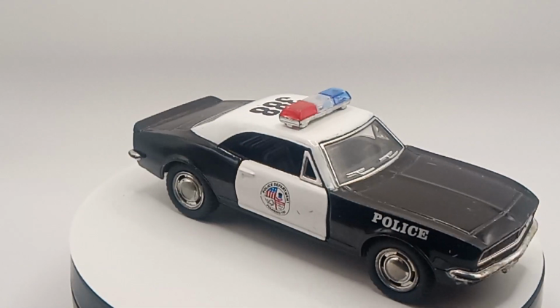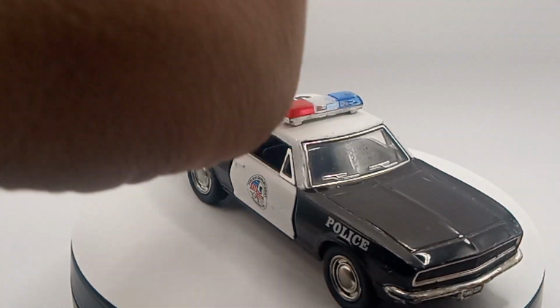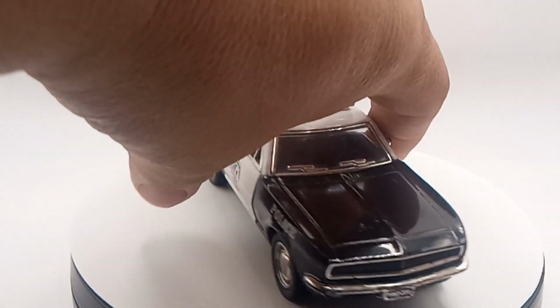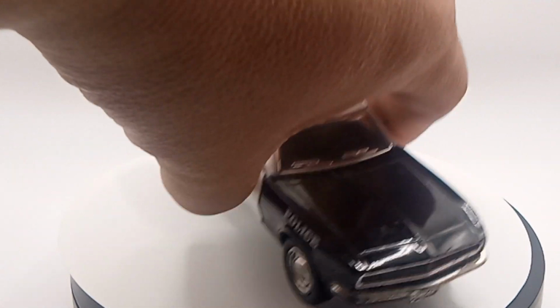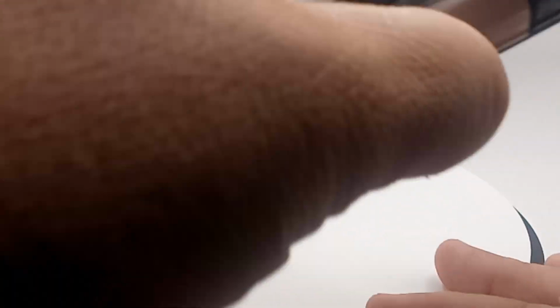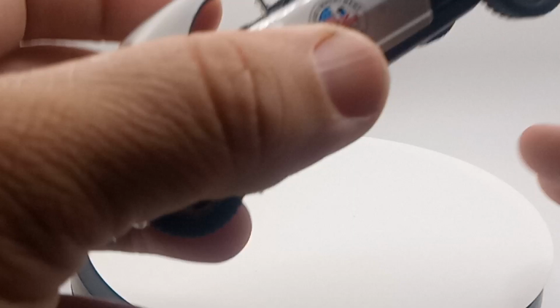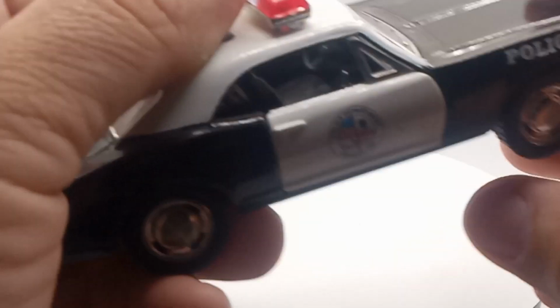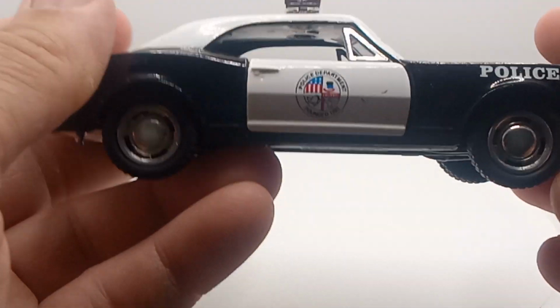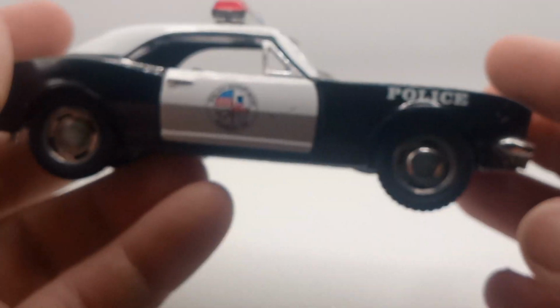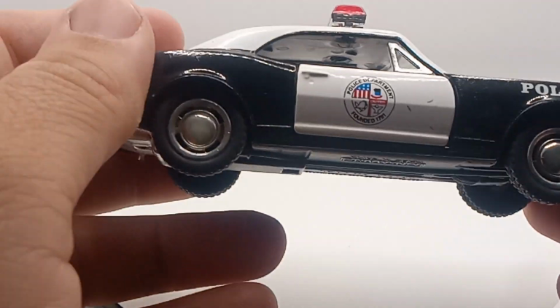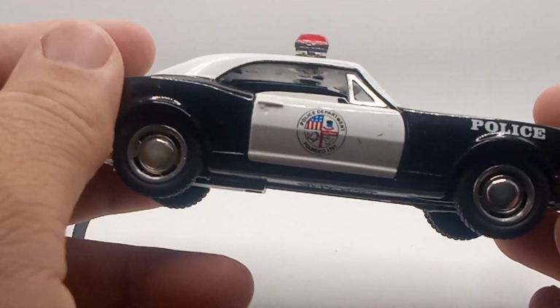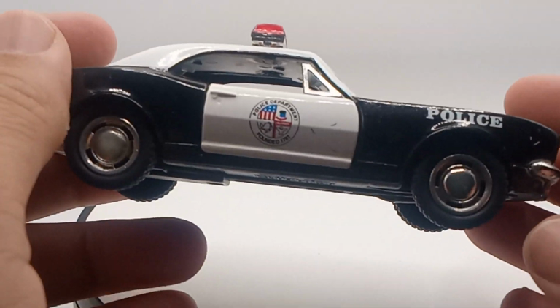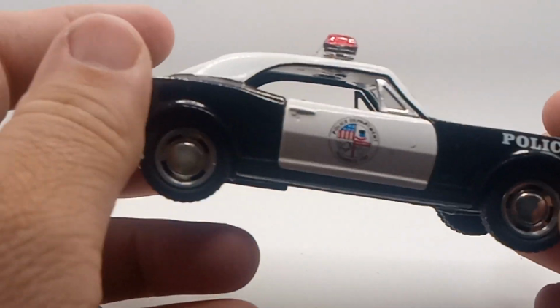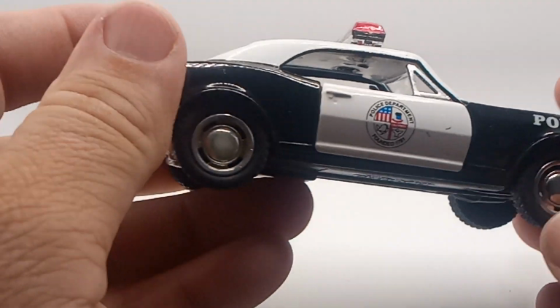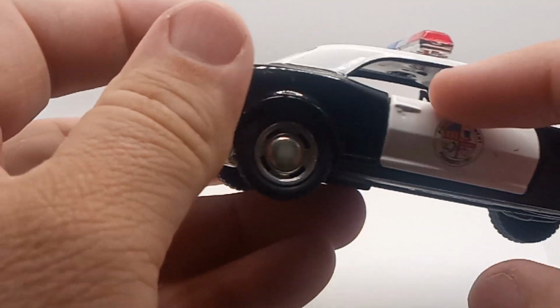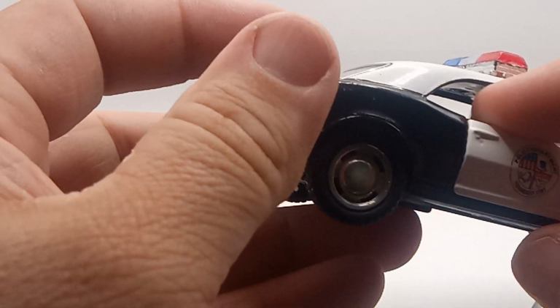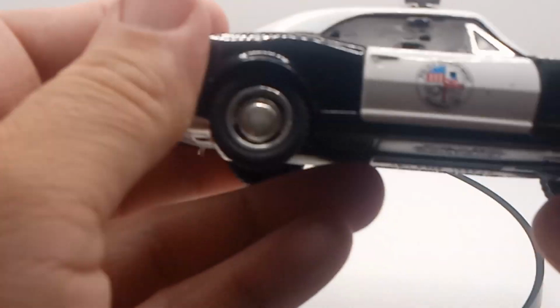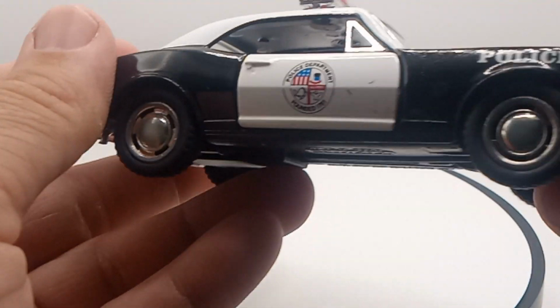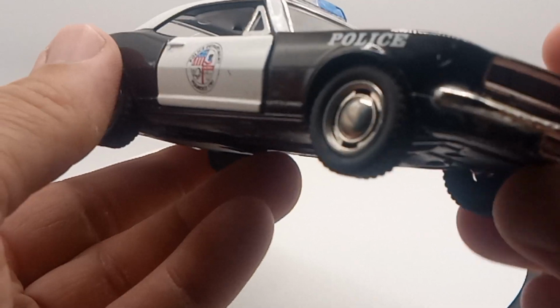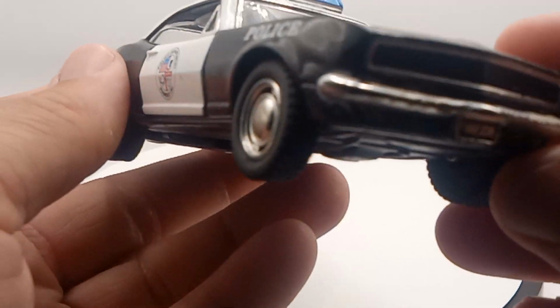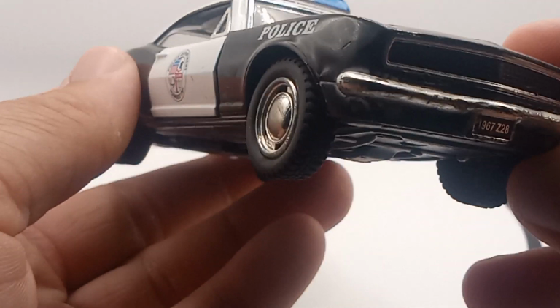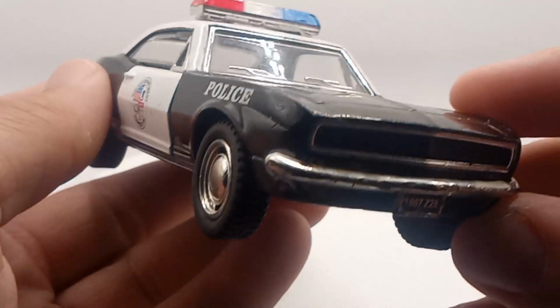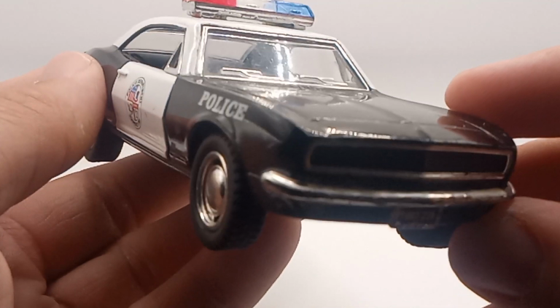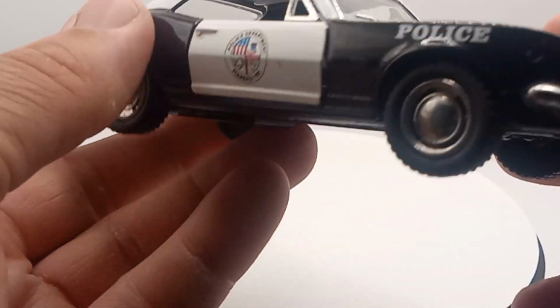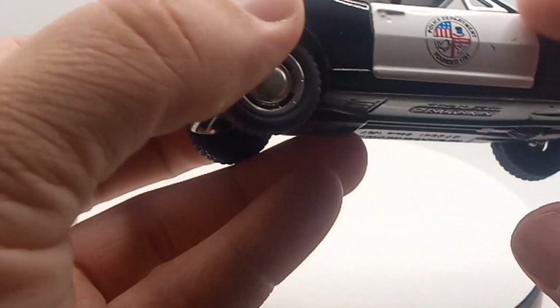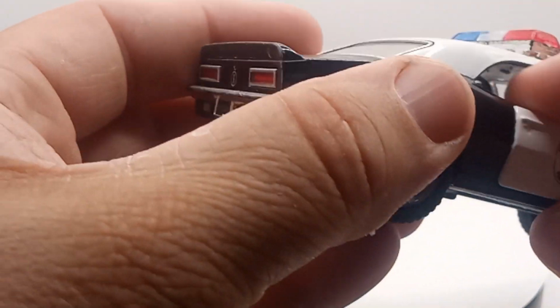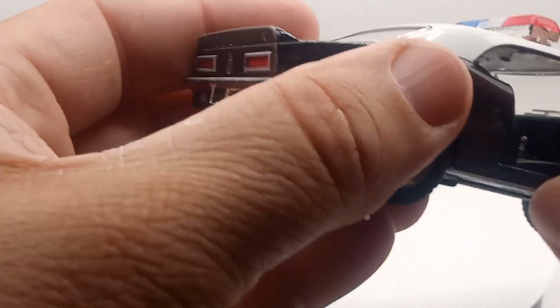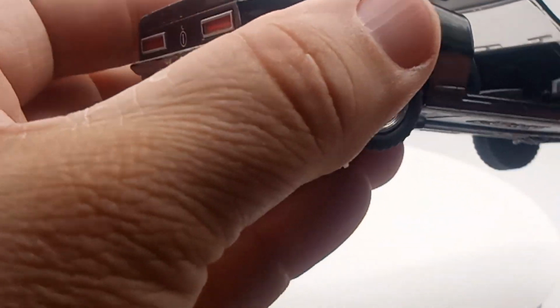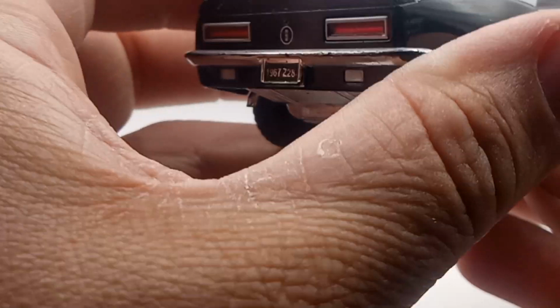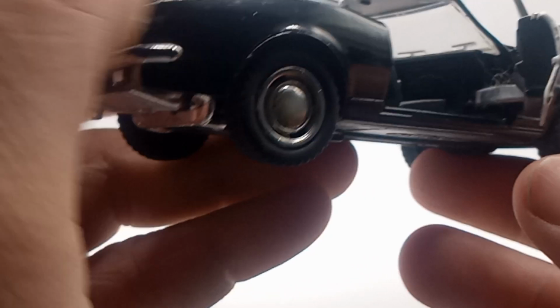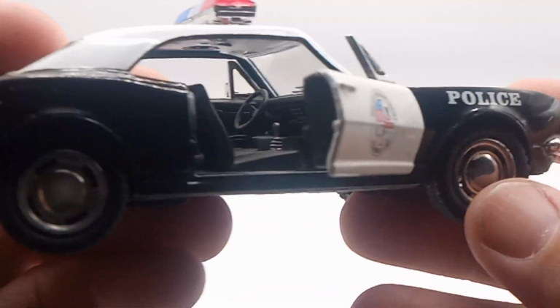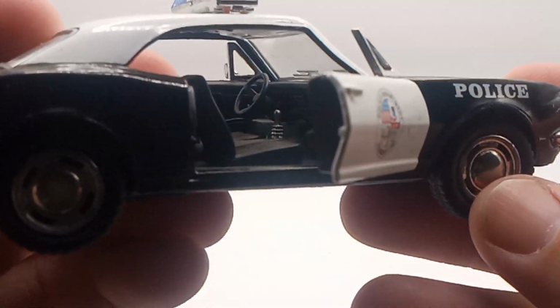Check it out guys, I got this today. I want to be doing more like scene photography — Godzilla and stuff like that — and I saw this police car and it'd be pretty cool. Even the doors open up, you can see on the inside there.